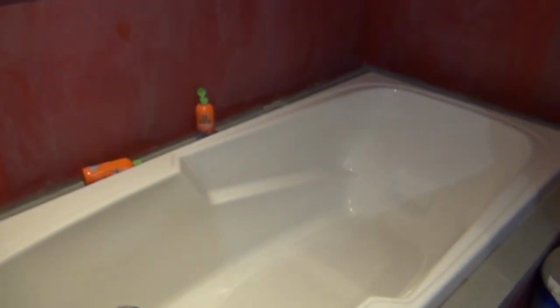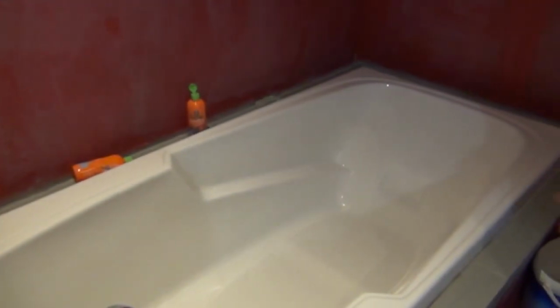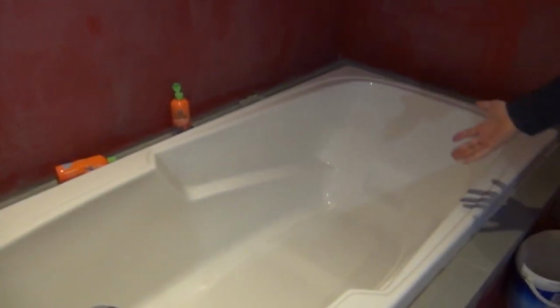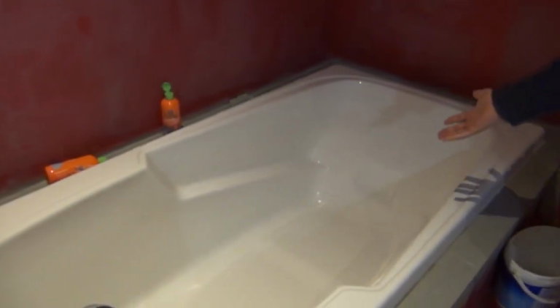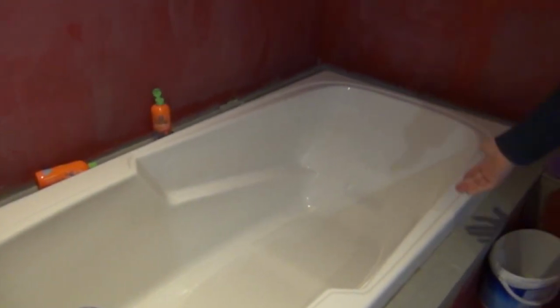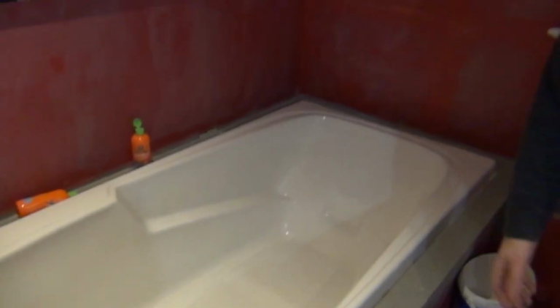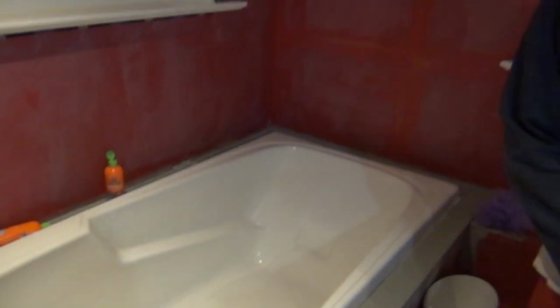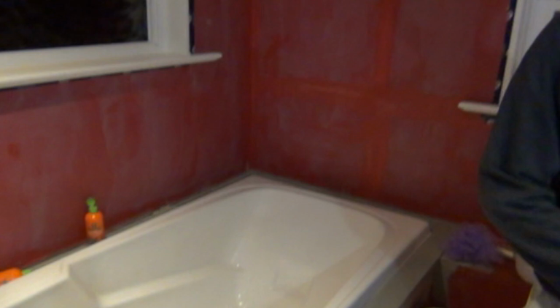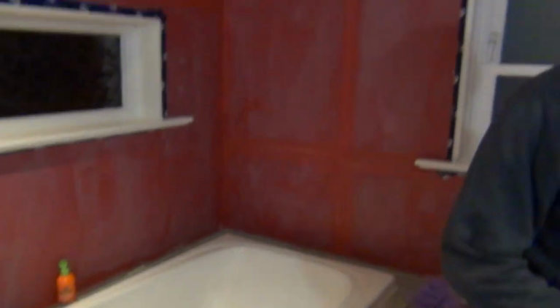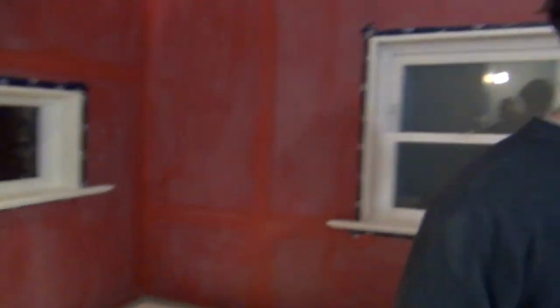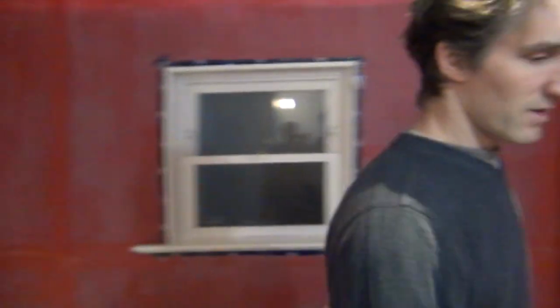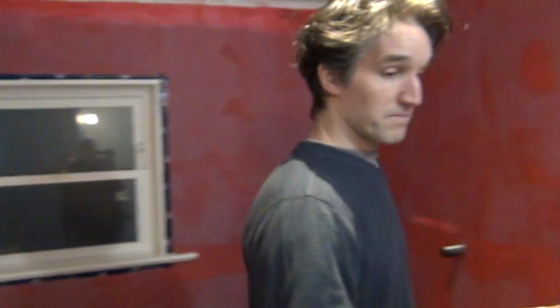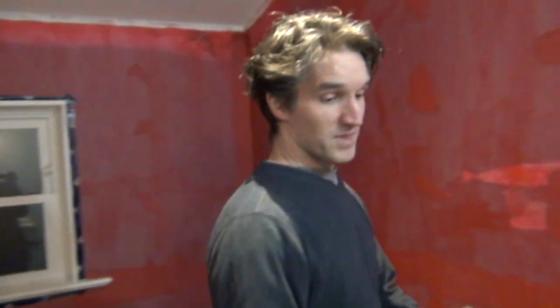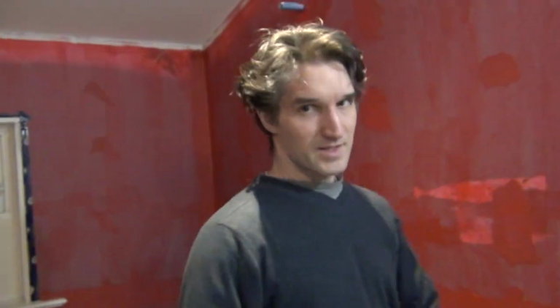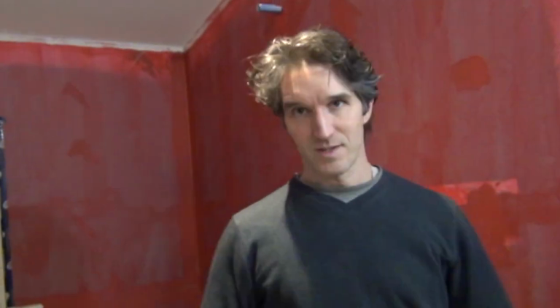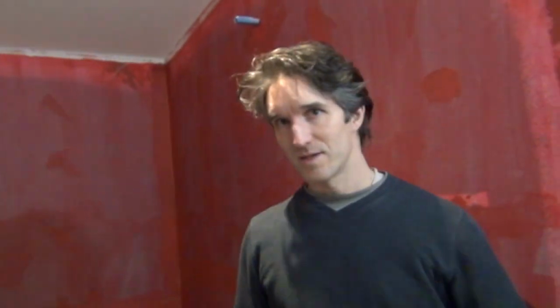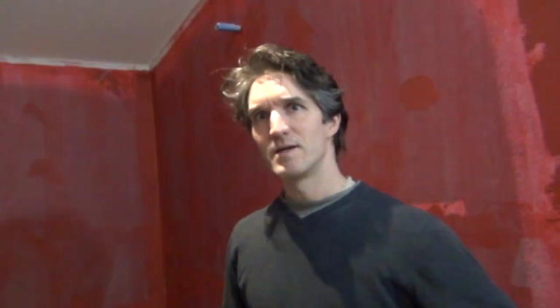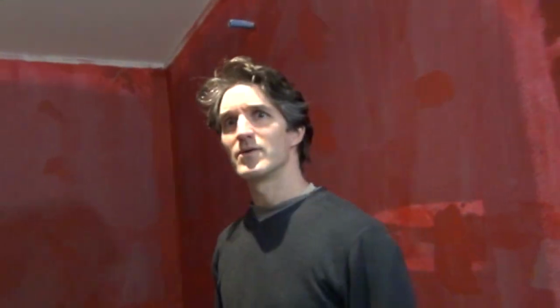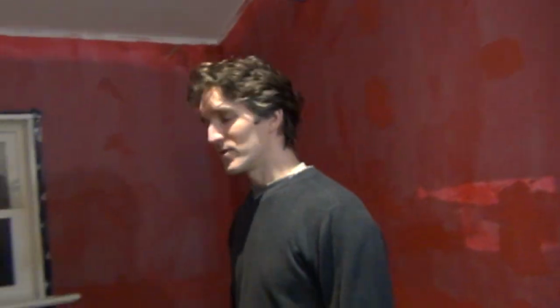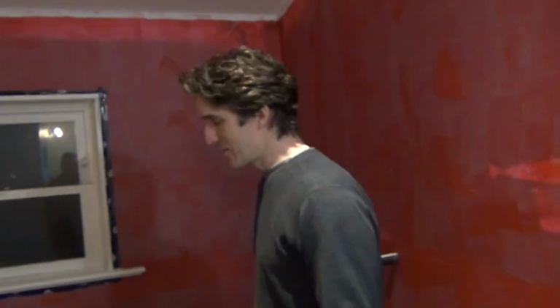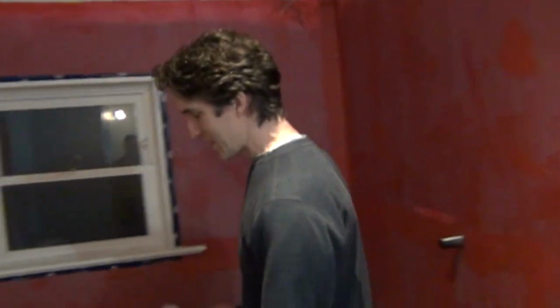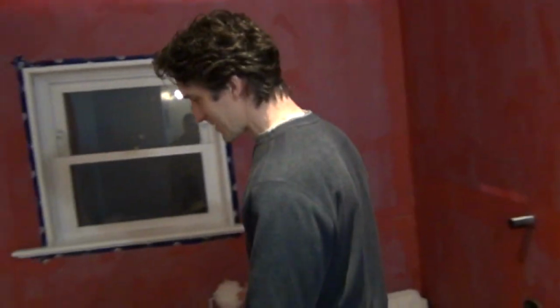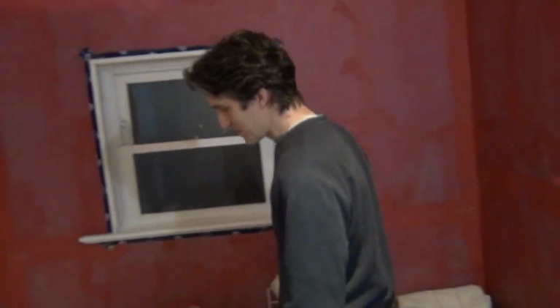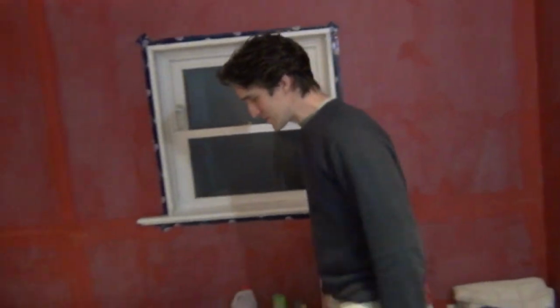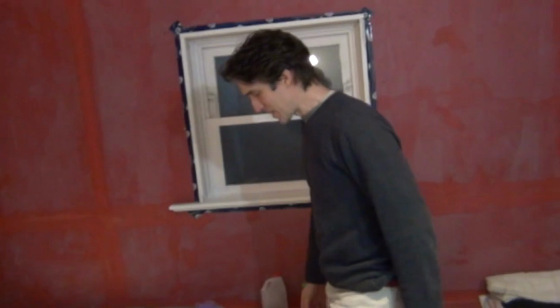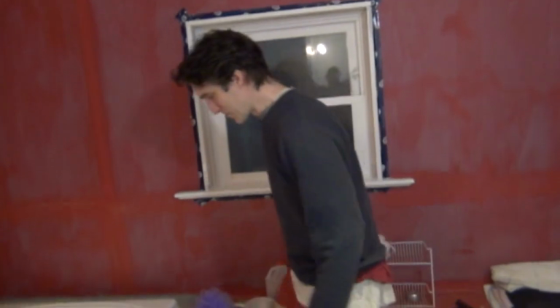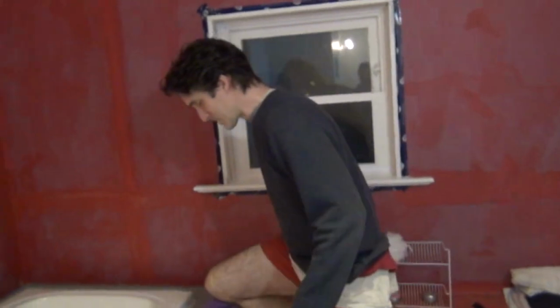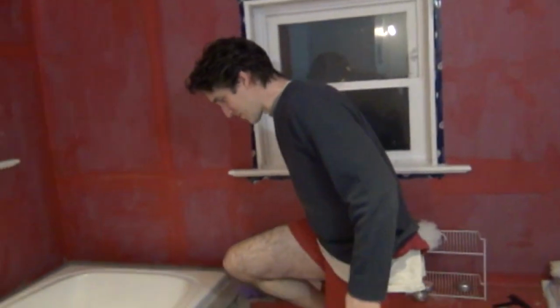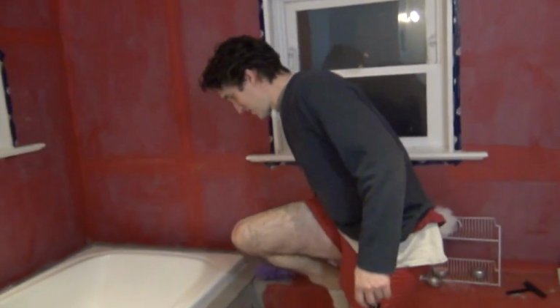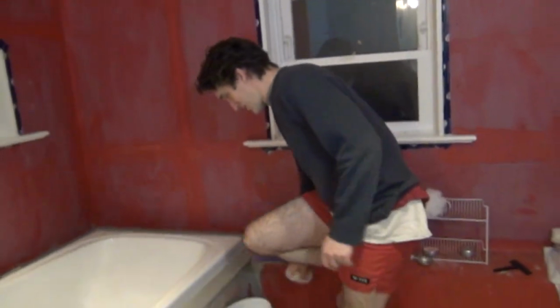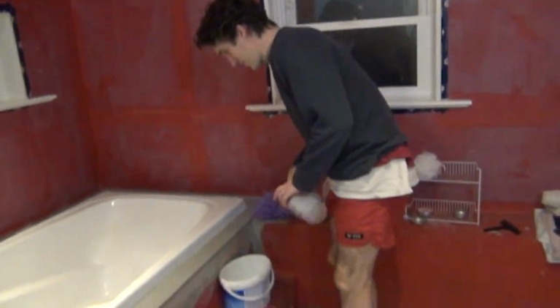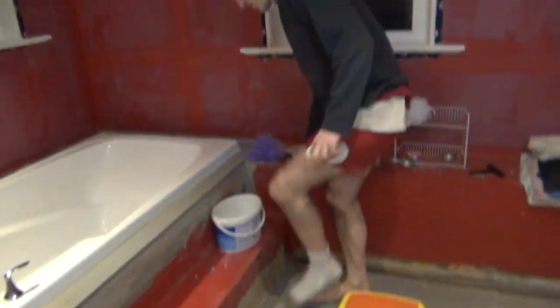Unfortunately the kids sometimes get in the tub dirty. They're like, I don't want to wash. They haven't got the idea. They need to live in Japan like we did.